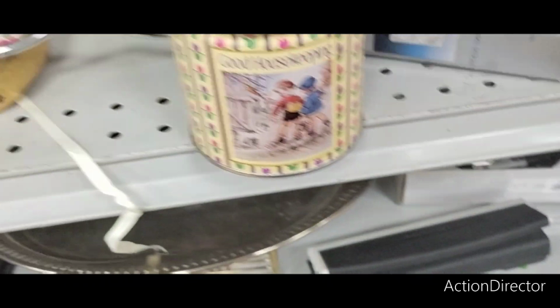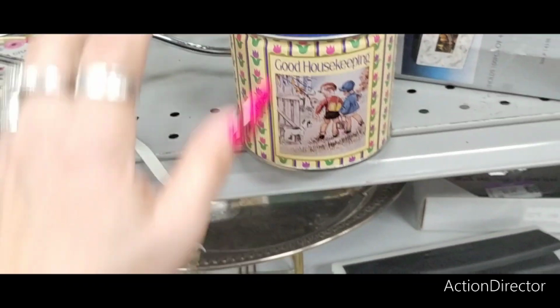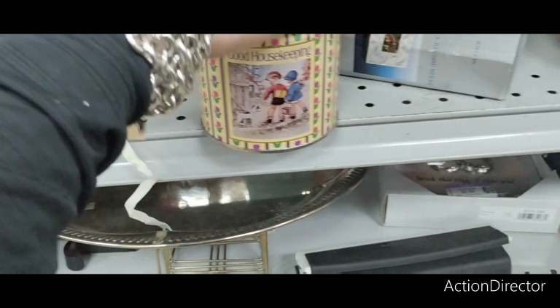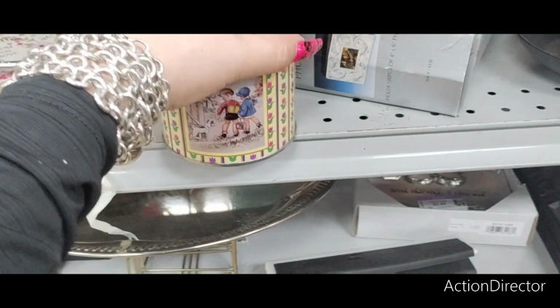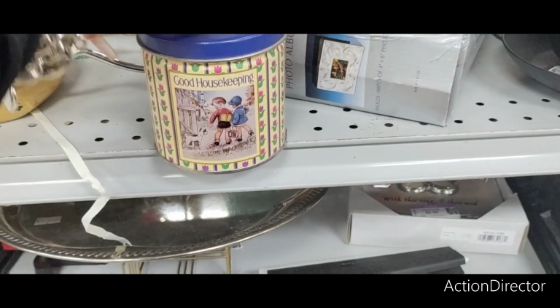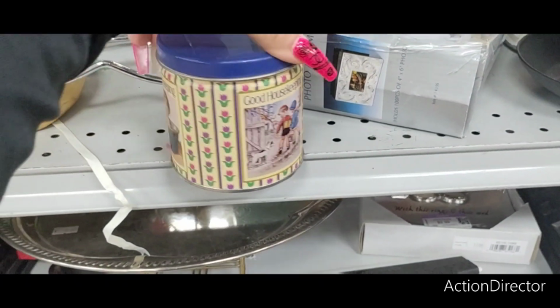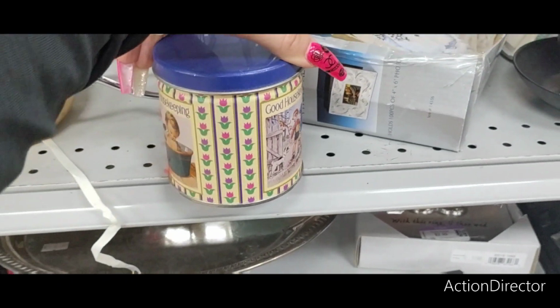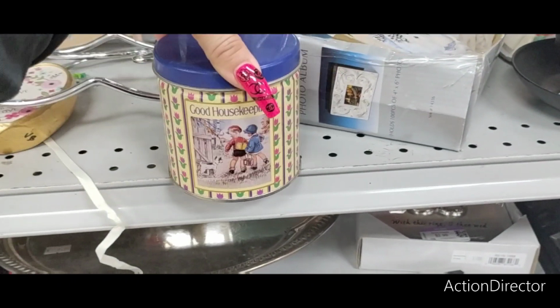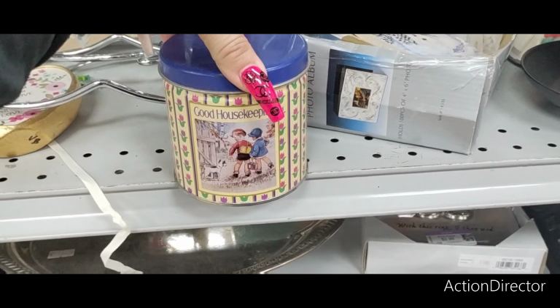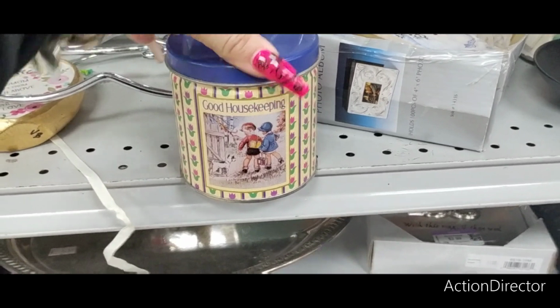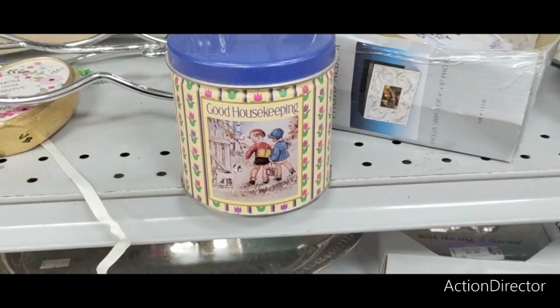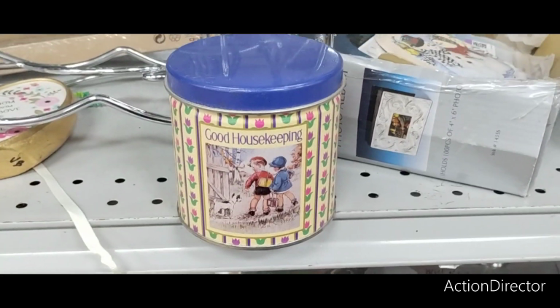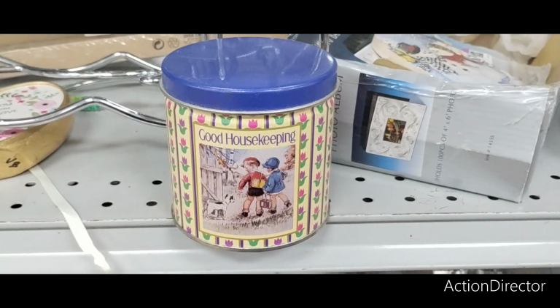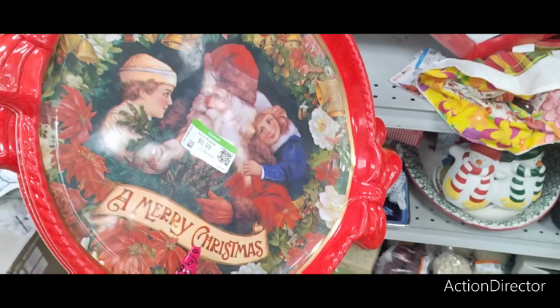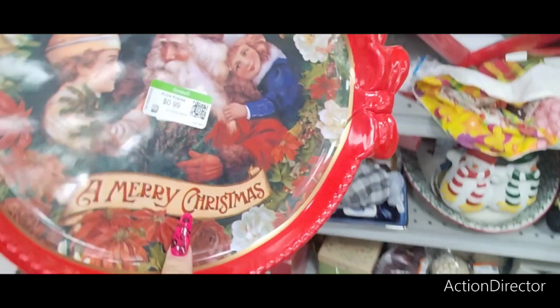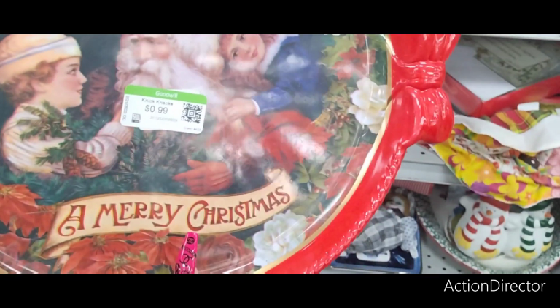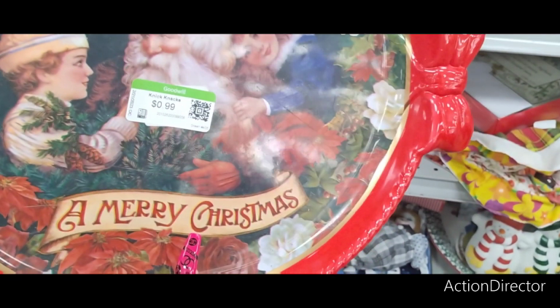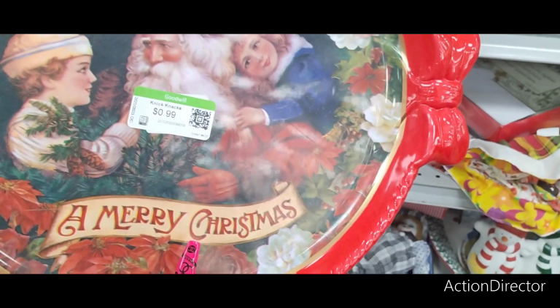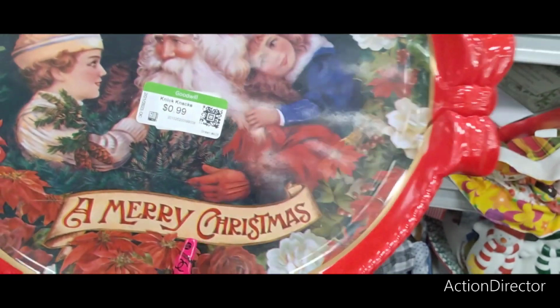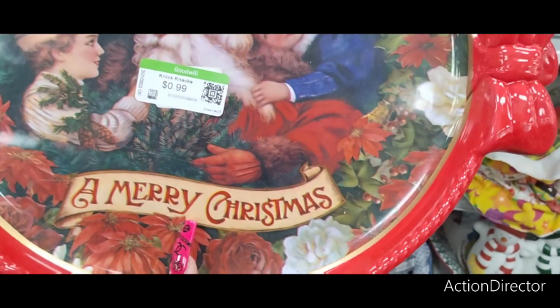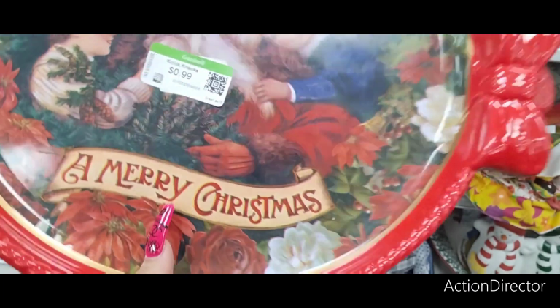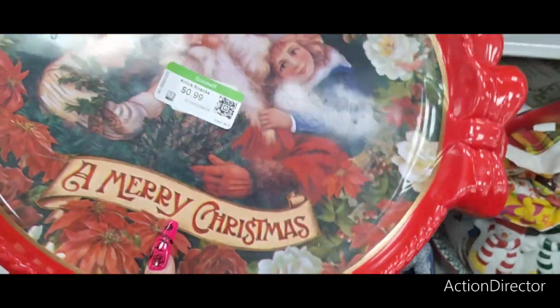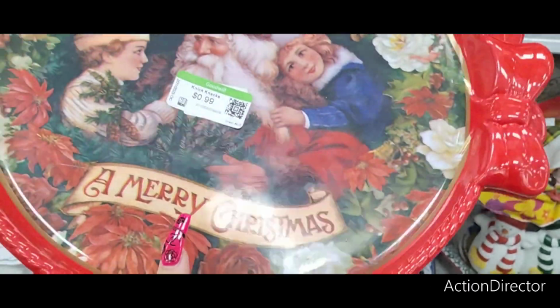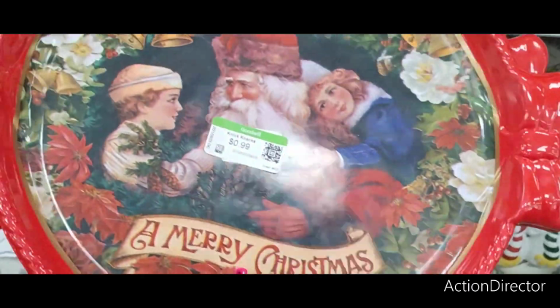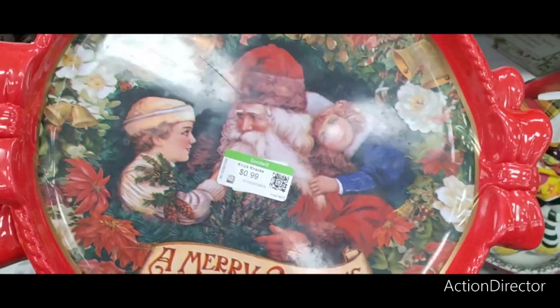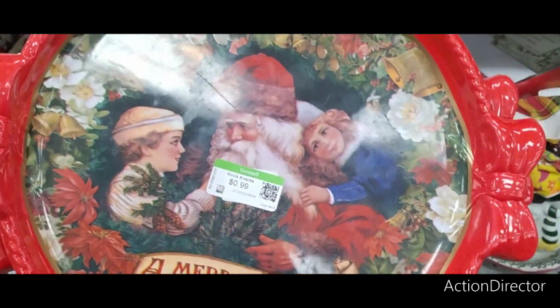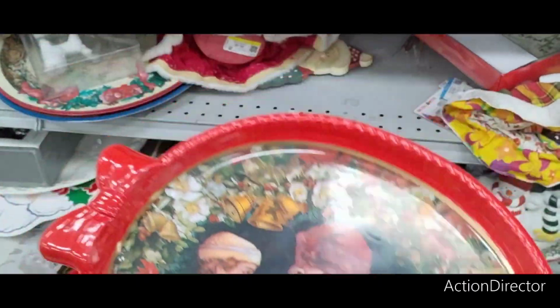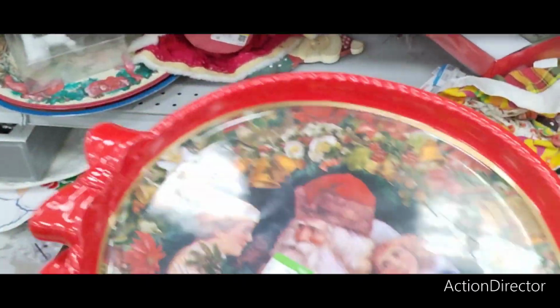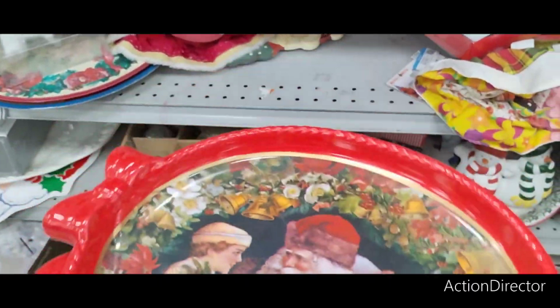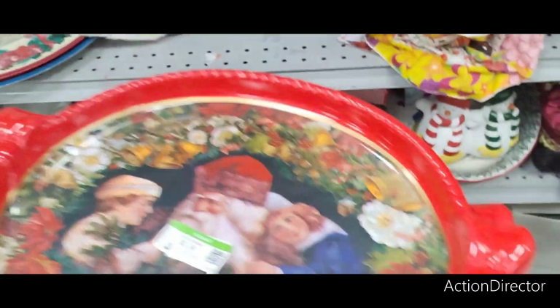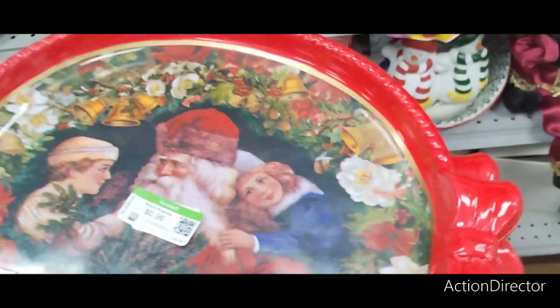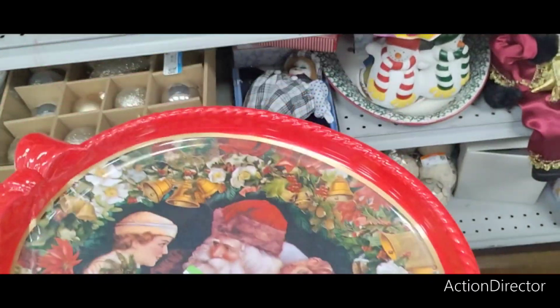I'm just tripping out on this — this looks so 70s. That's so cute though. This is really cute — it's only $0.99. It's just plastic, but I like it. There's something really nice about it.